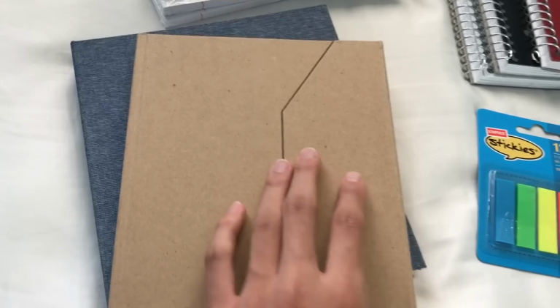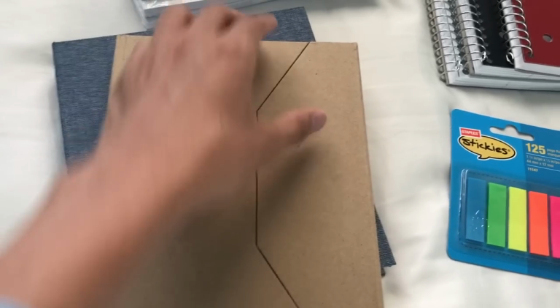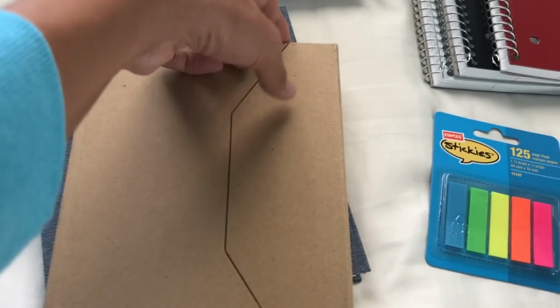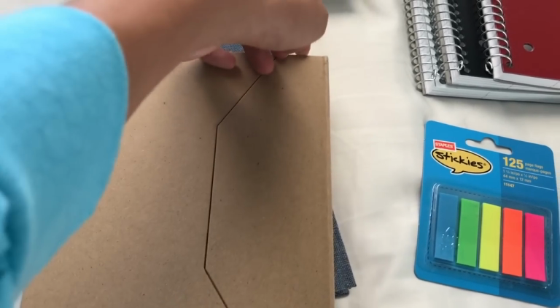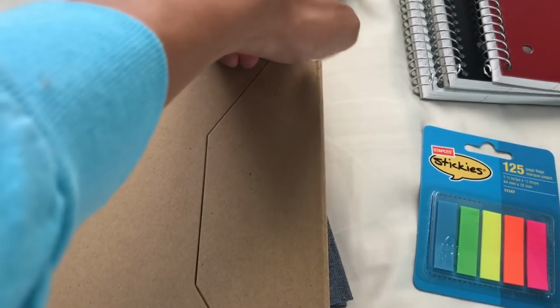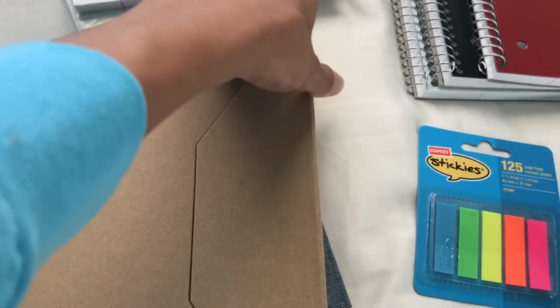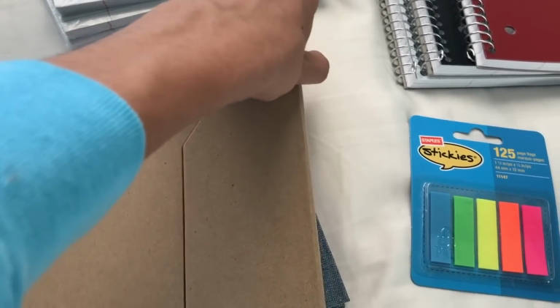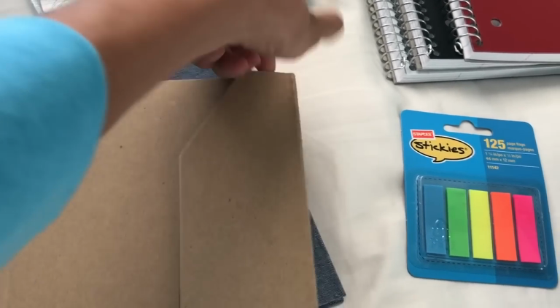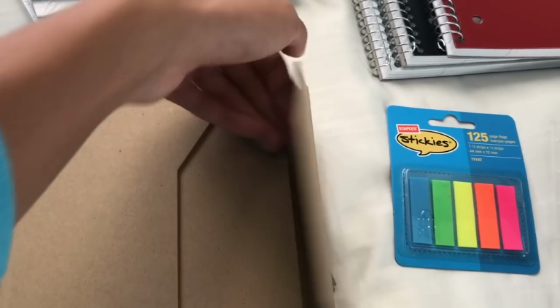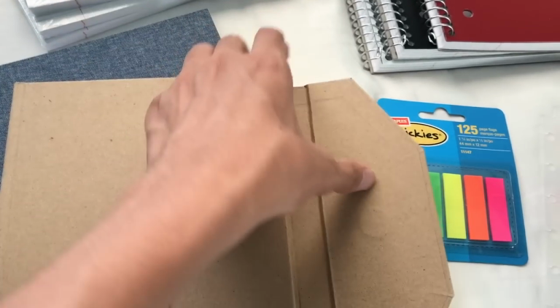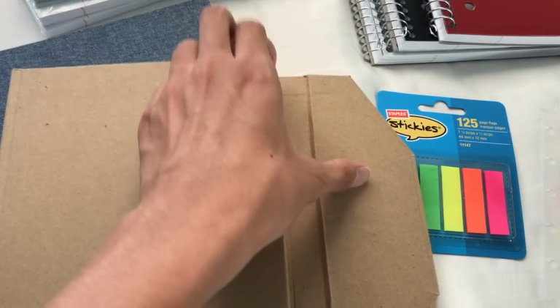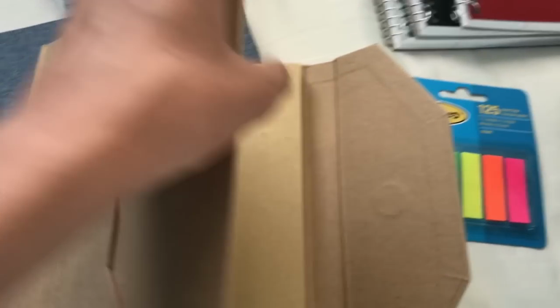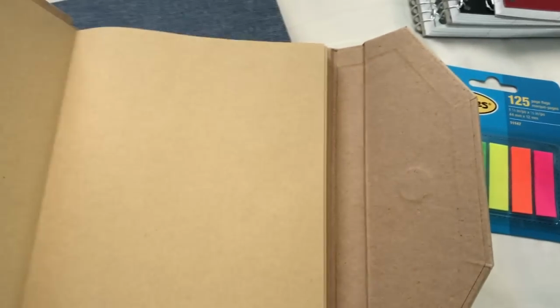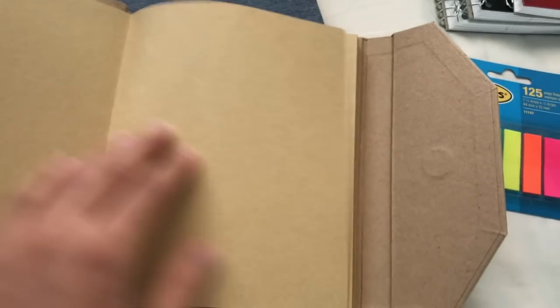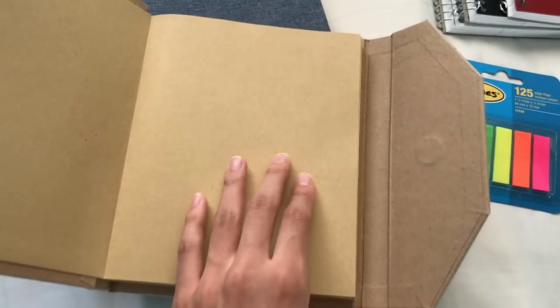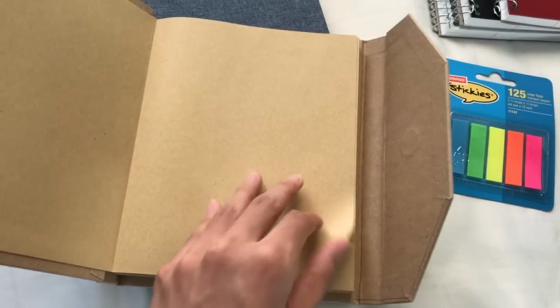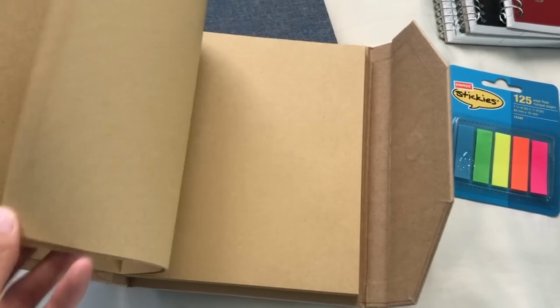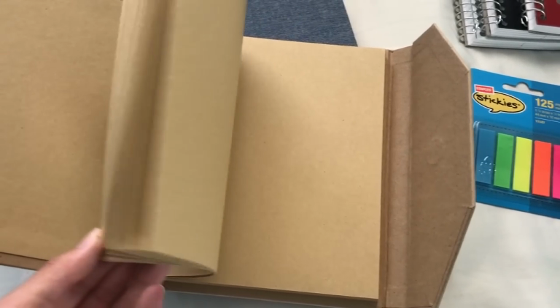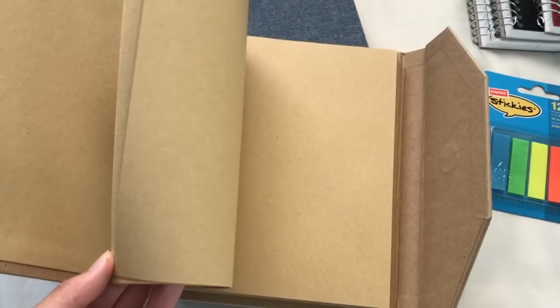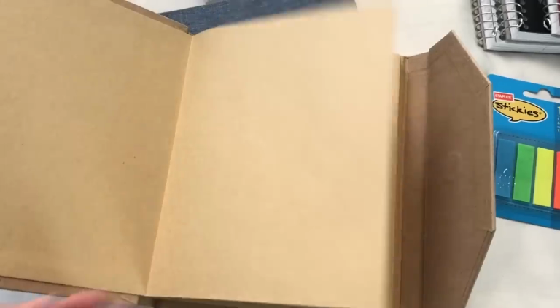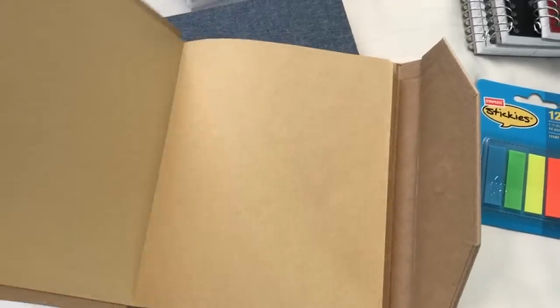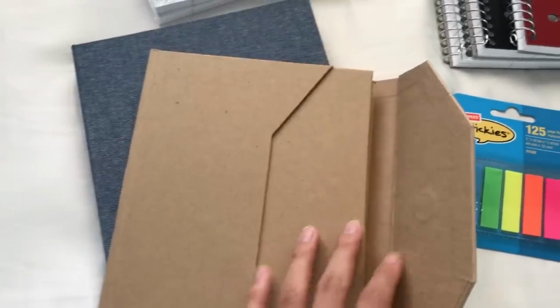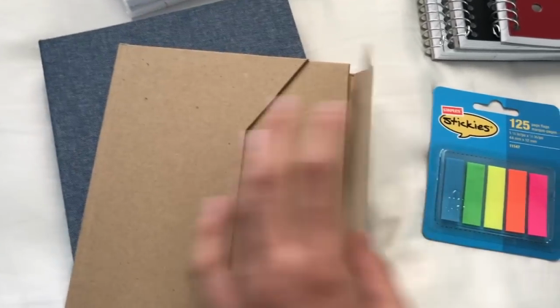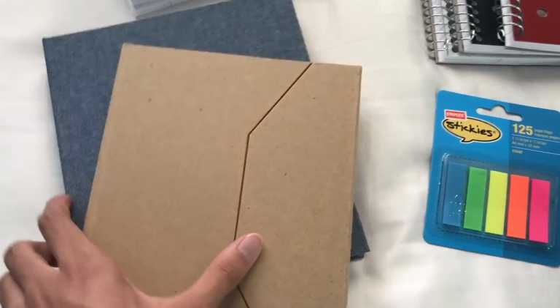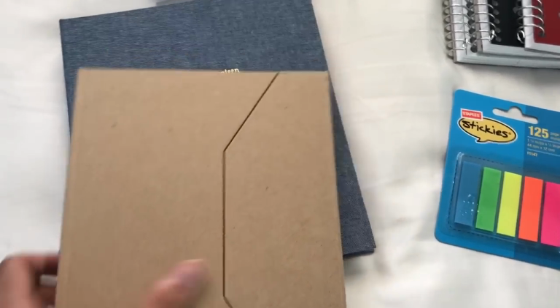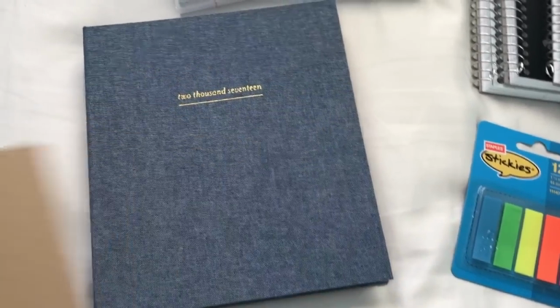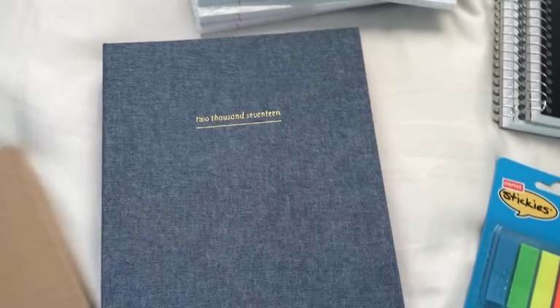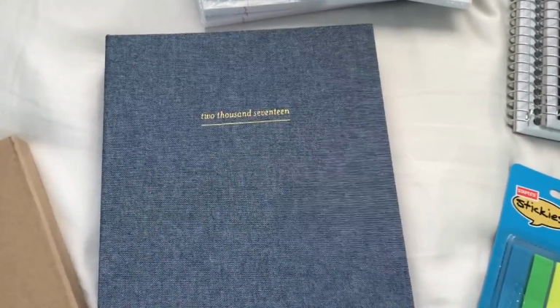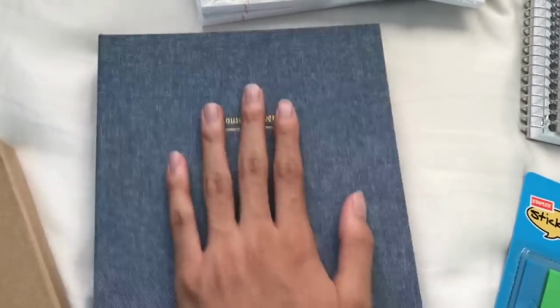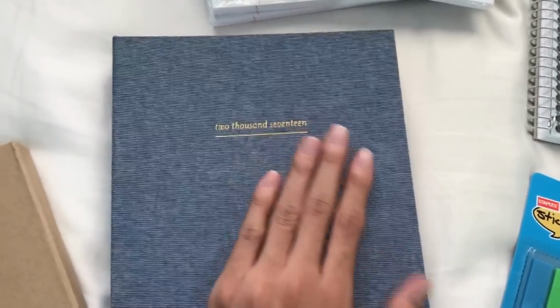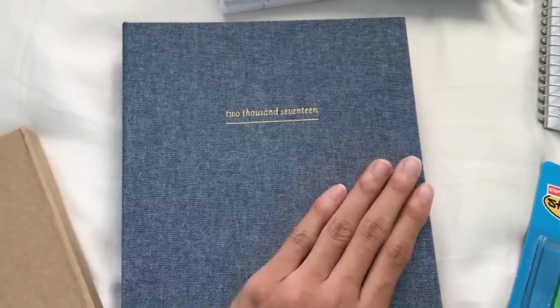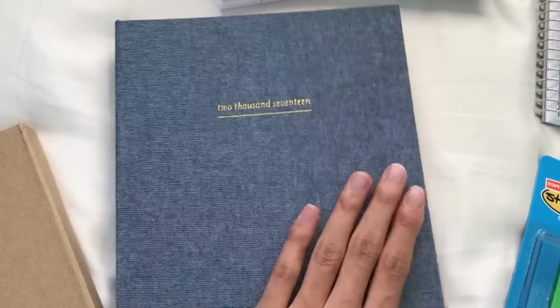The next item was also from Michael's — it's the craft scrapbook with brown craft paper inside. It's this kind of tan color and I really love it because it's portable. I'm going to document and take pictures of my last year of high school in it.